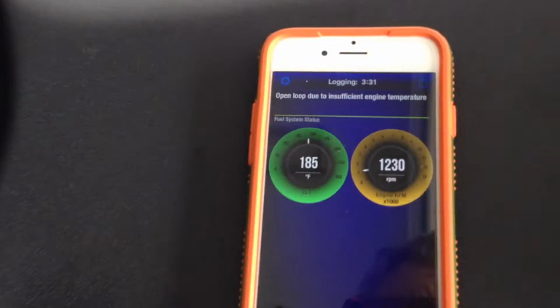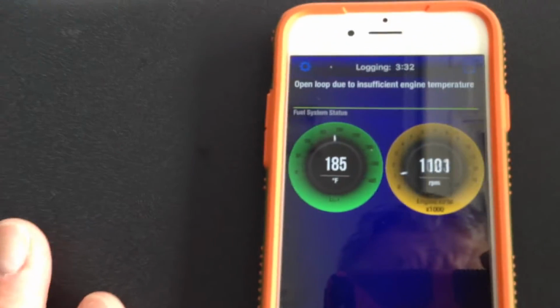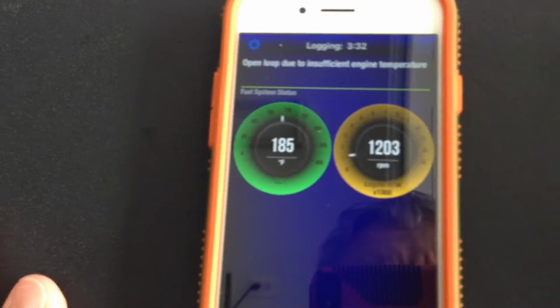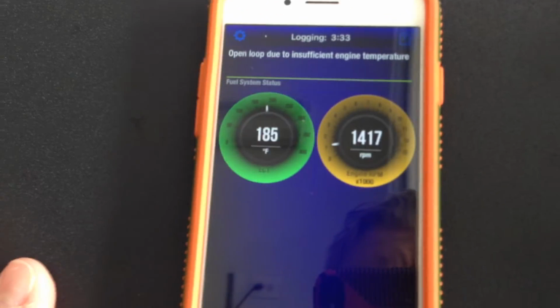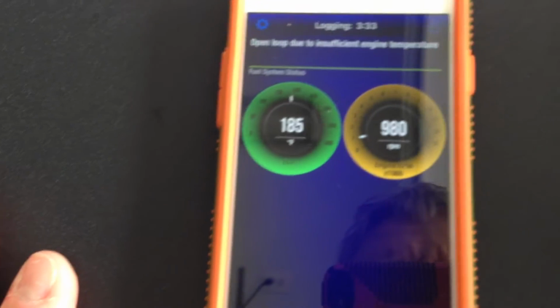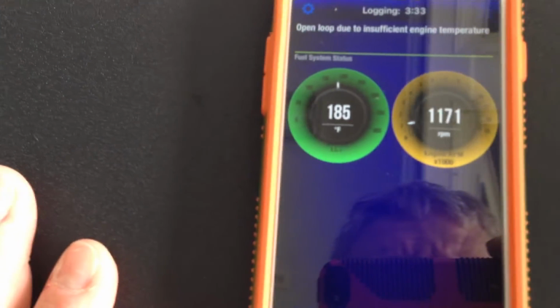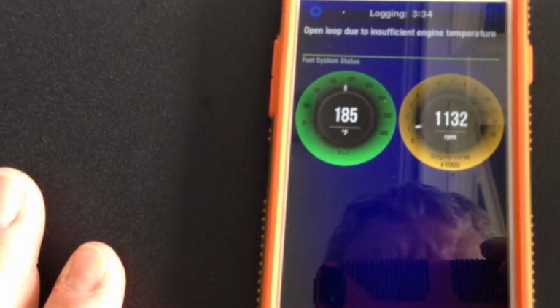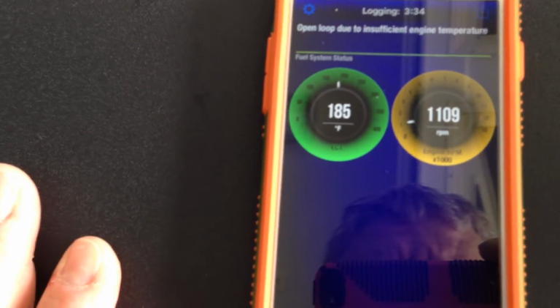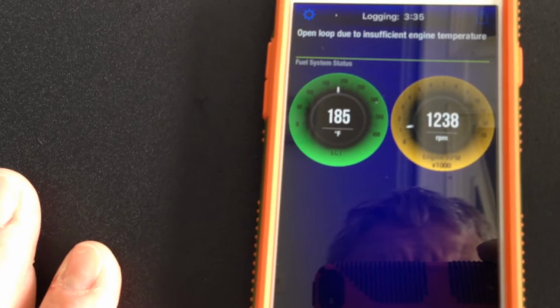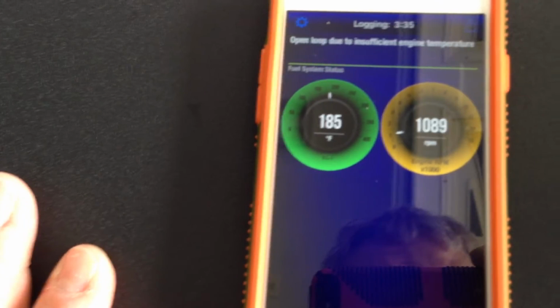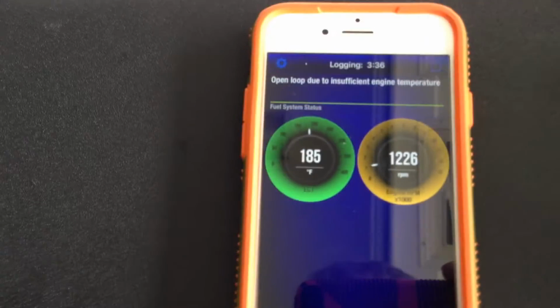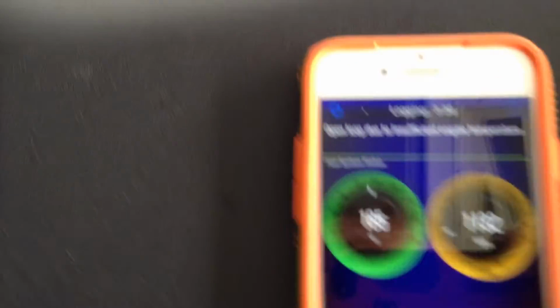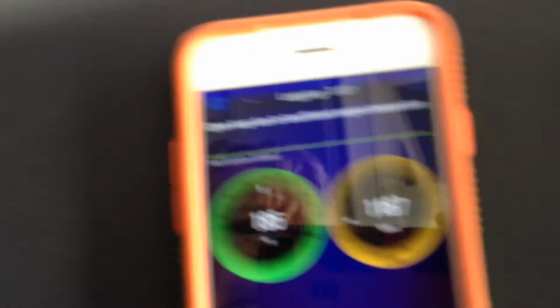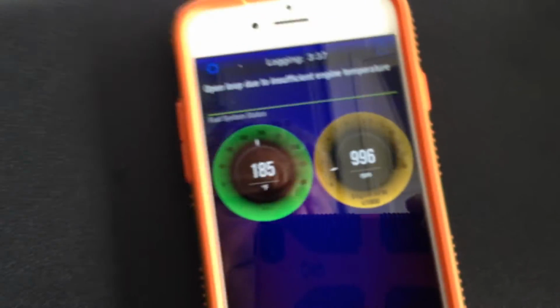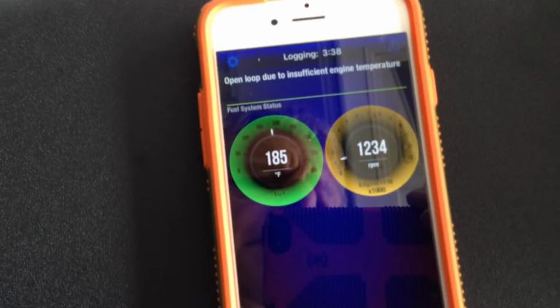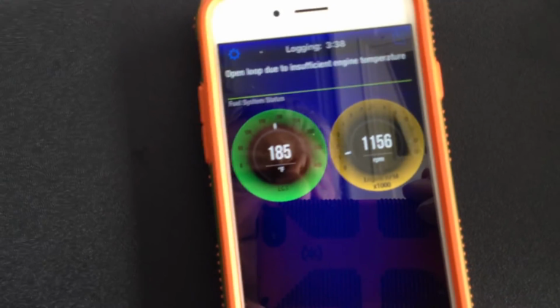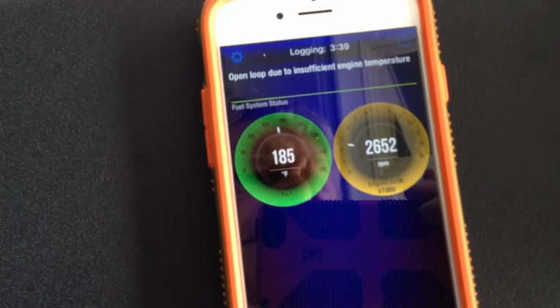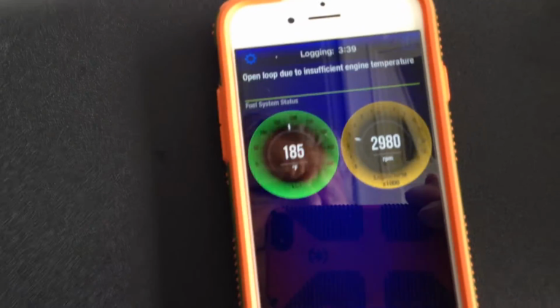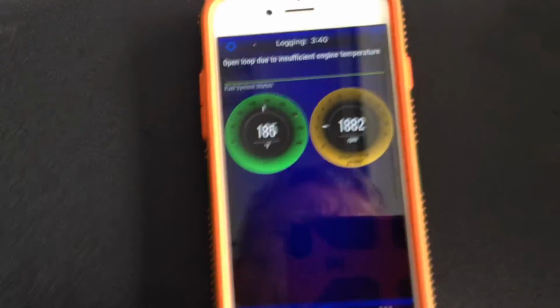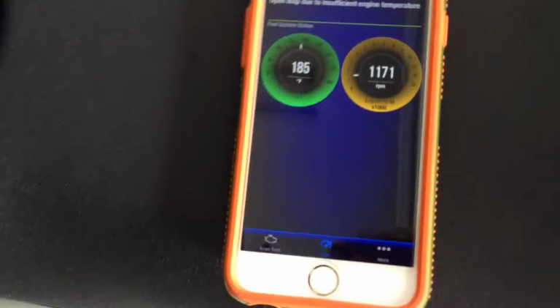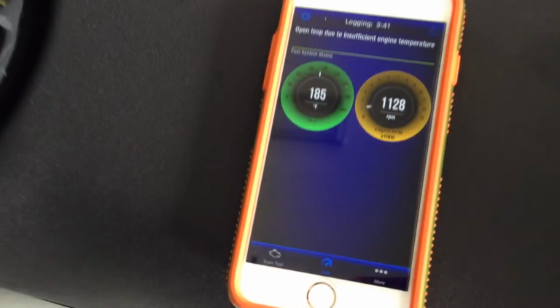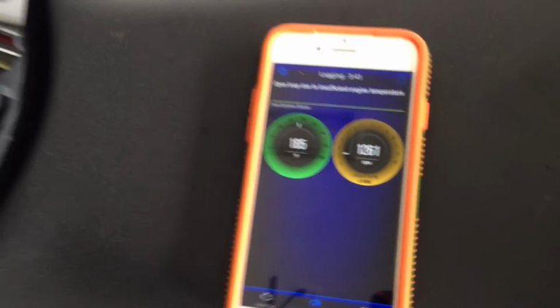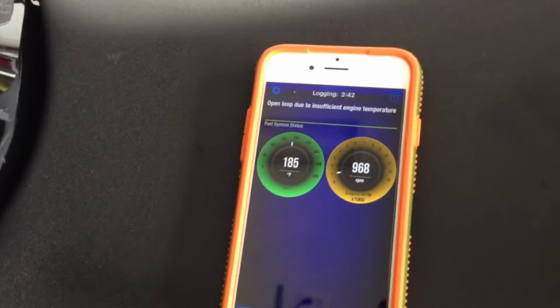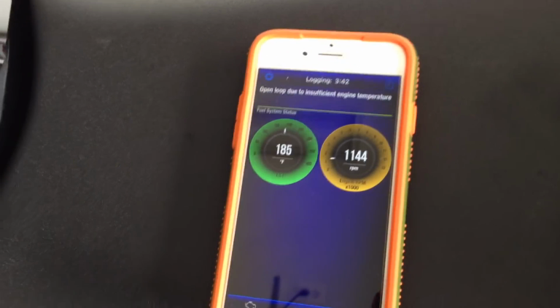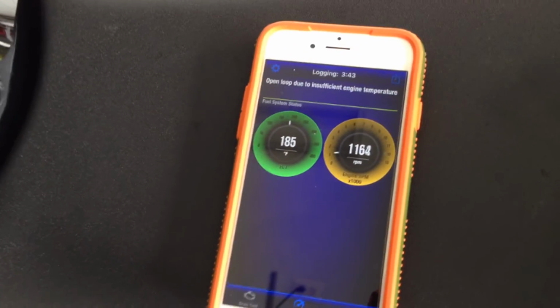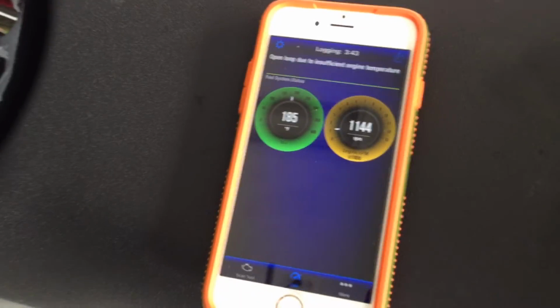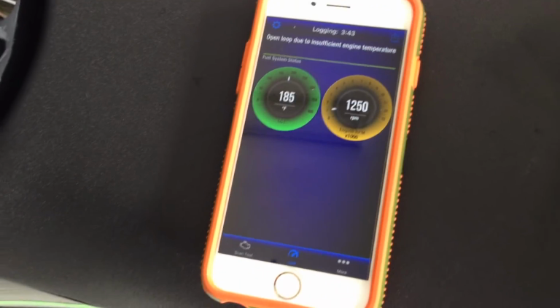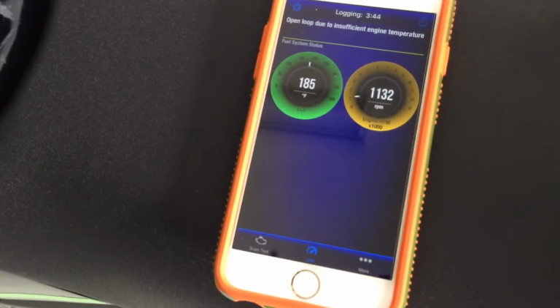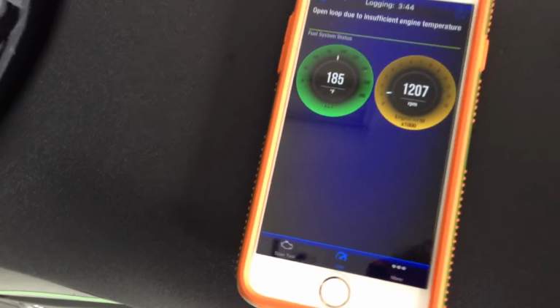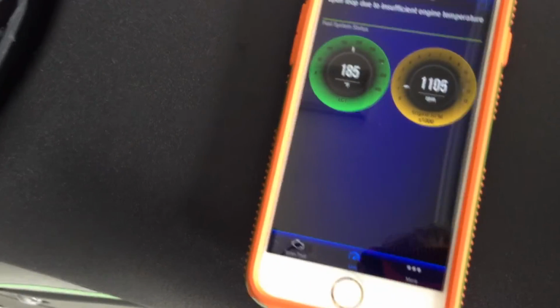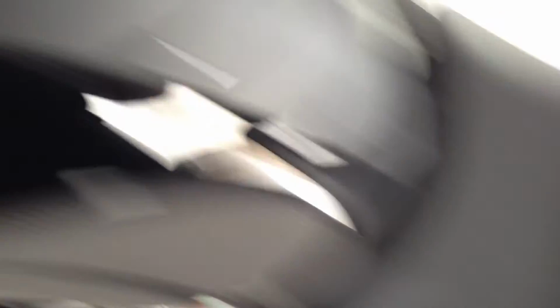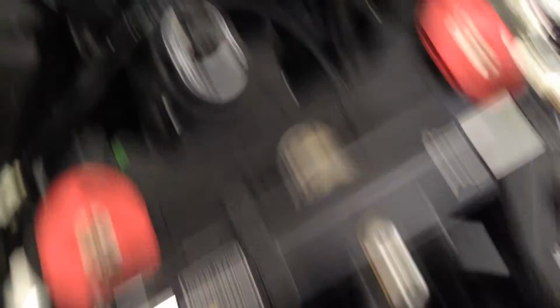Right now I've got it set to give me temperature and RPM. Not much lag. Temperature is pretty much dead-on.